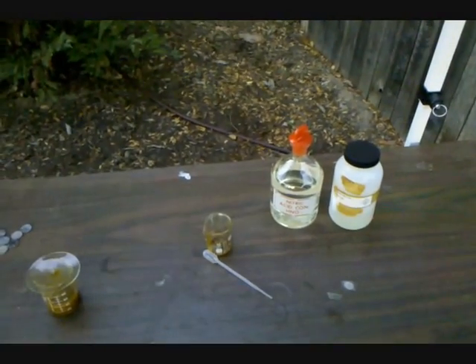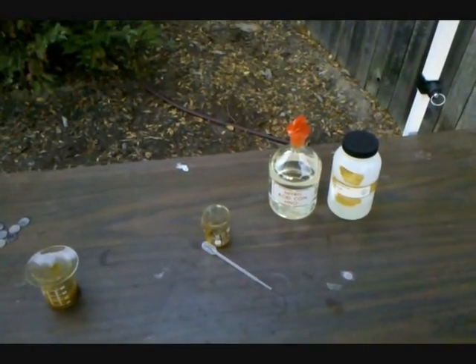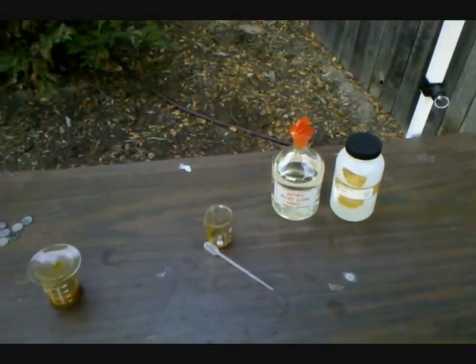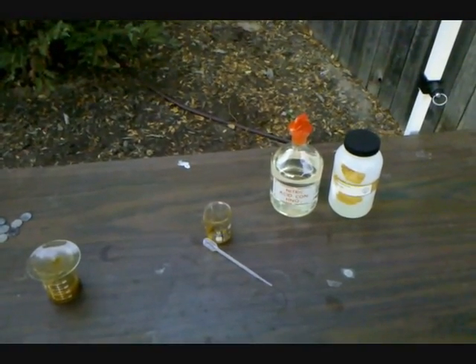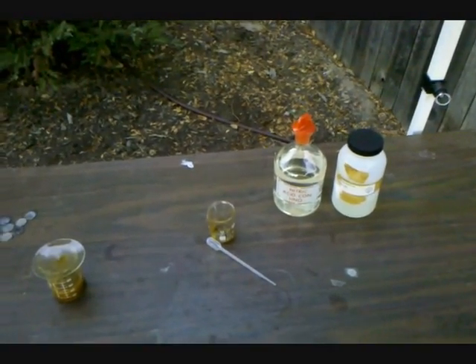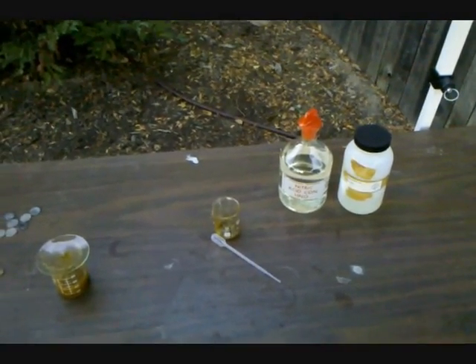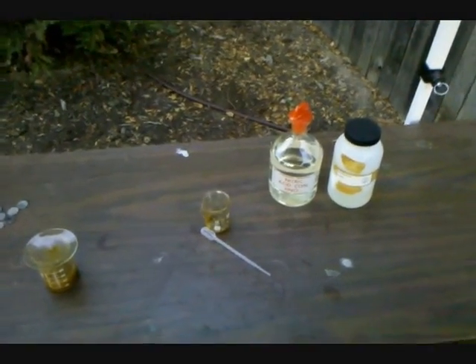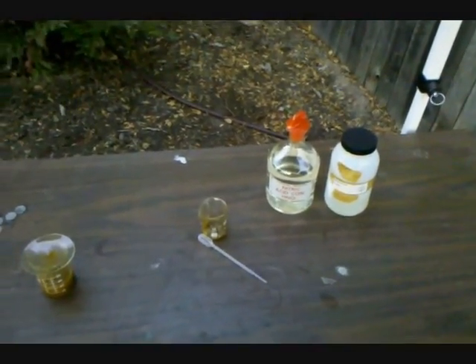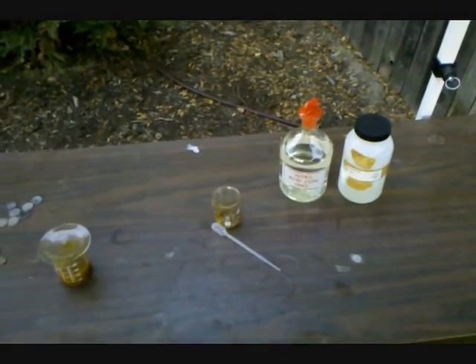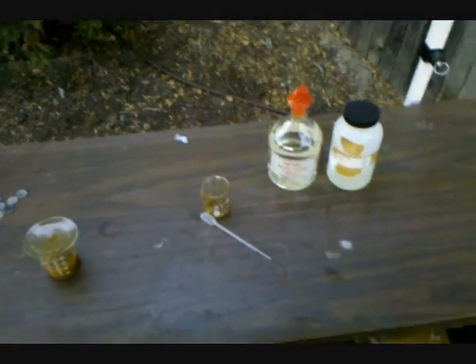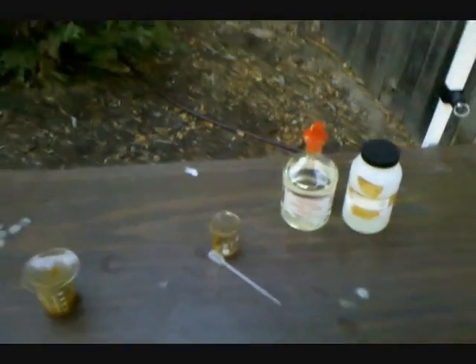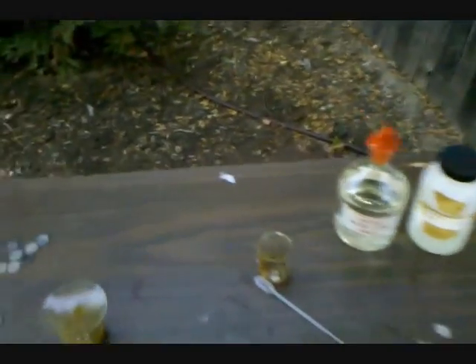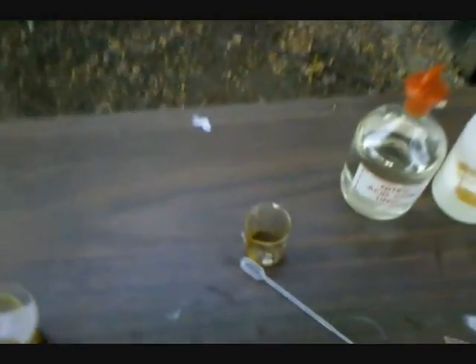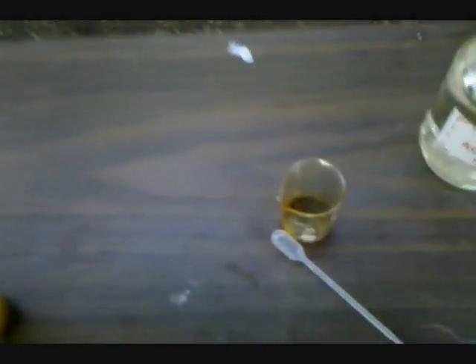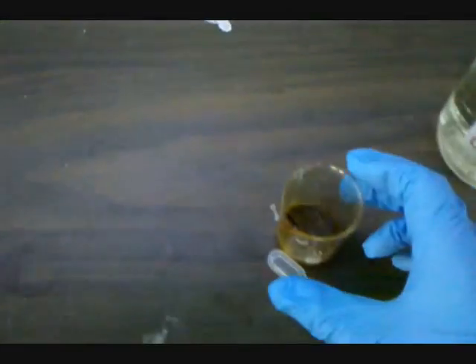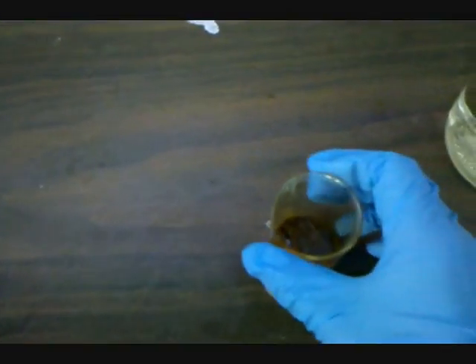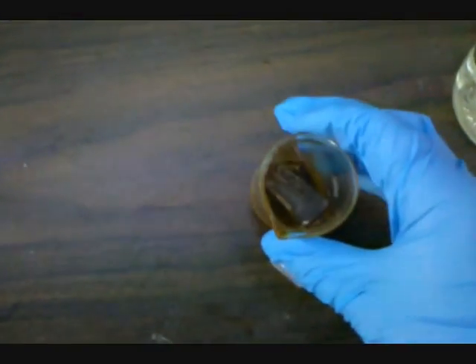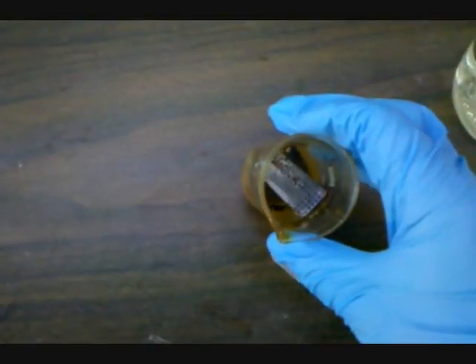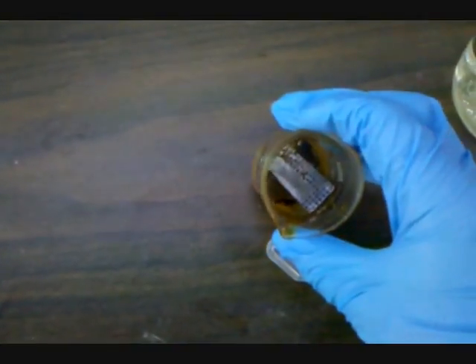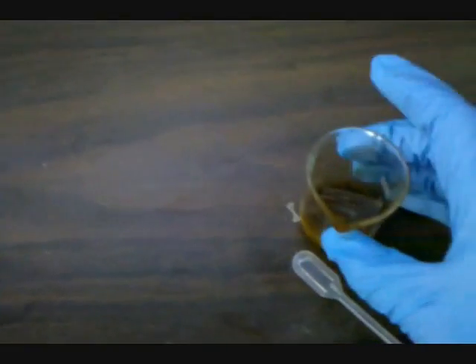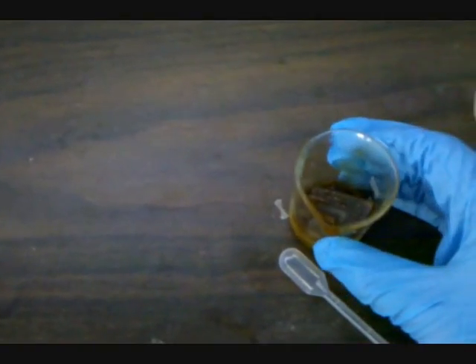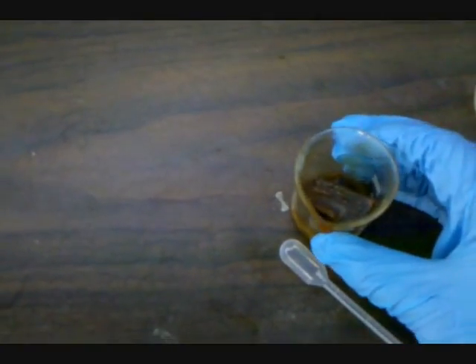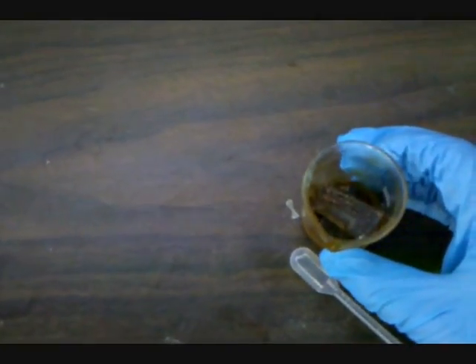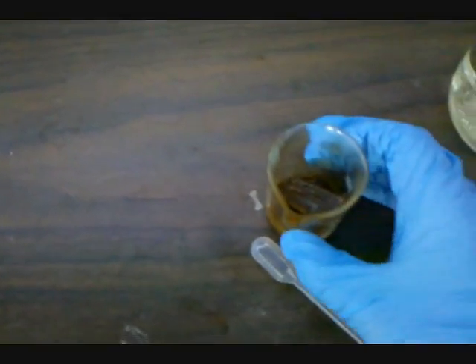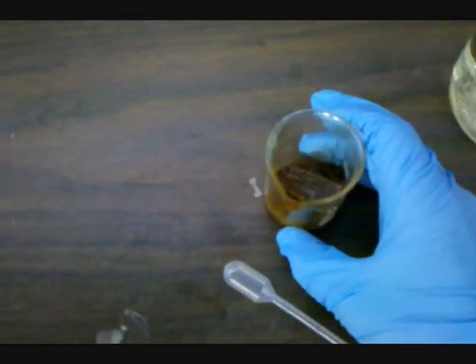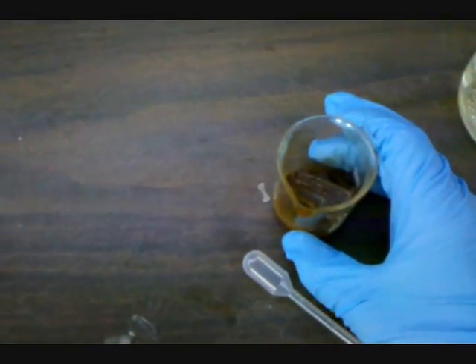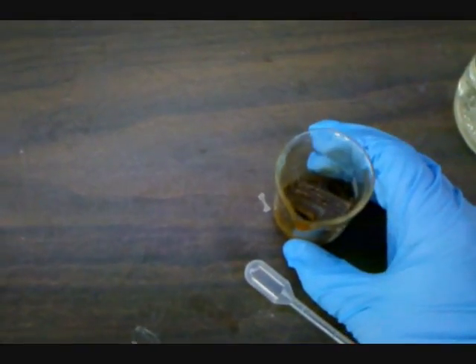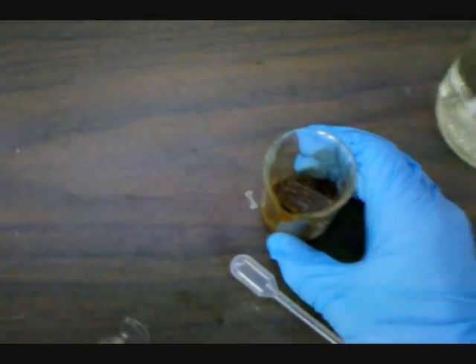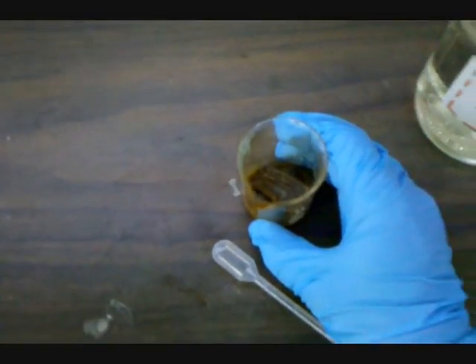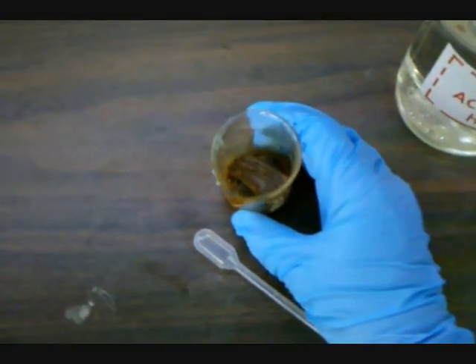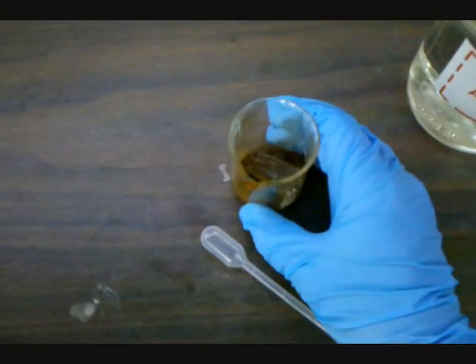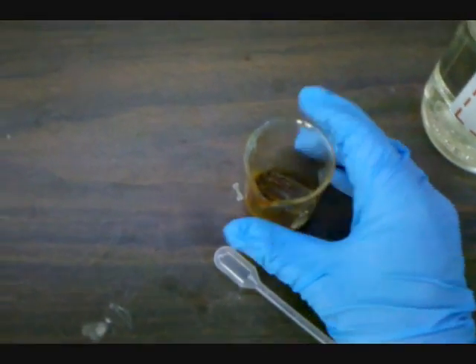Hey everyone, in this video I'm going to be showing how to recycle gold from old computer parts. The computer part I'm going to be using is an old CPU that I found in a computer from a local elementary school that was in a dumpster.